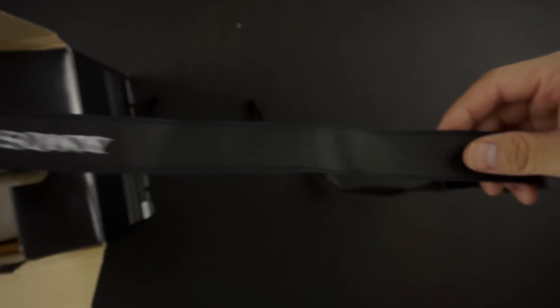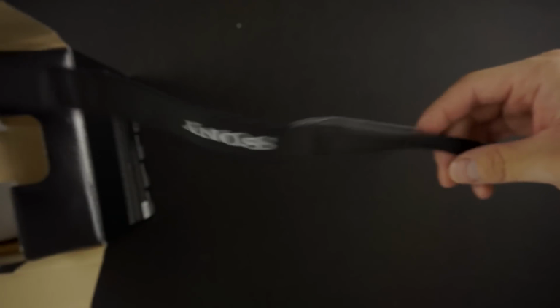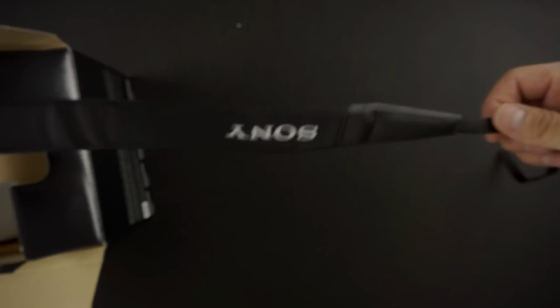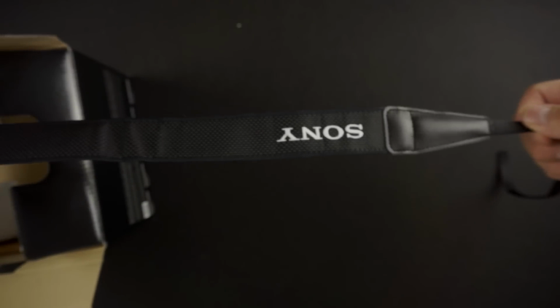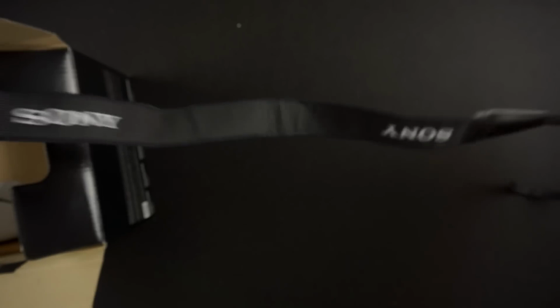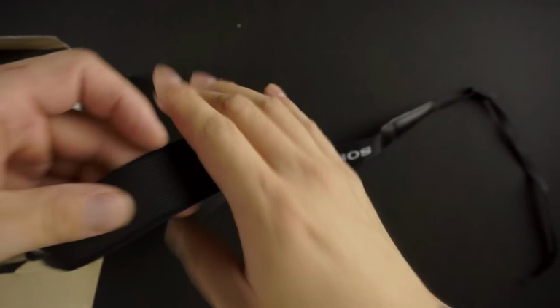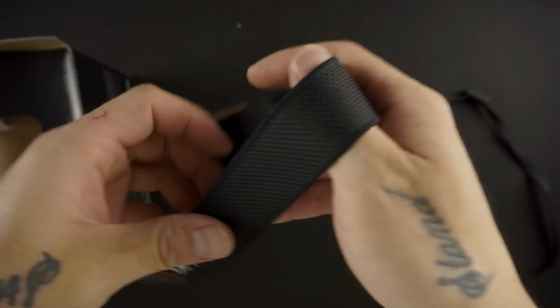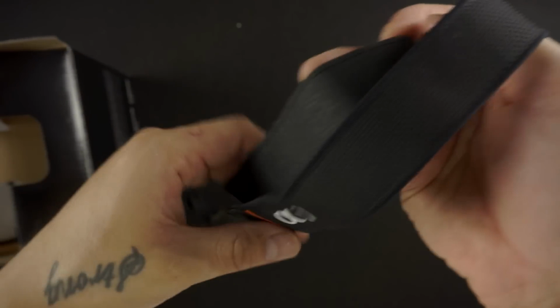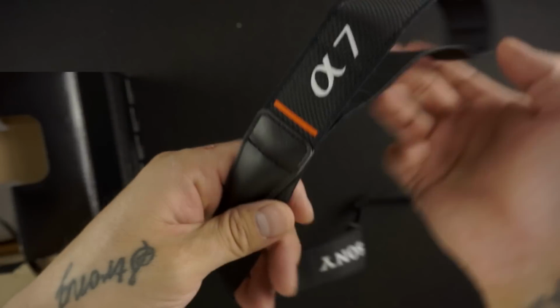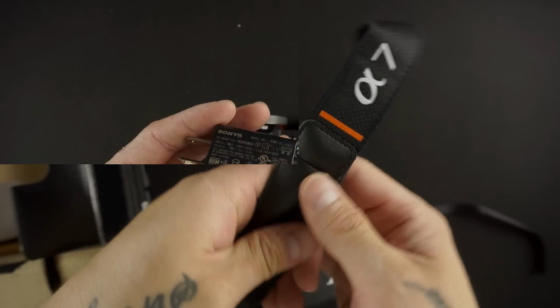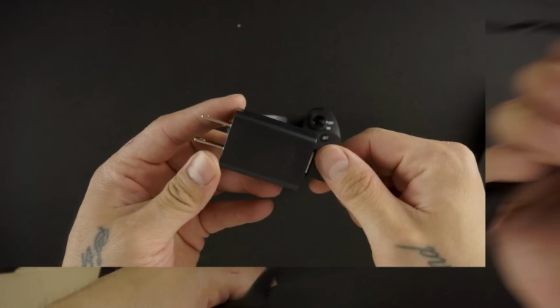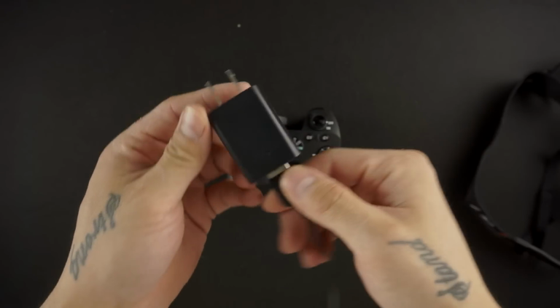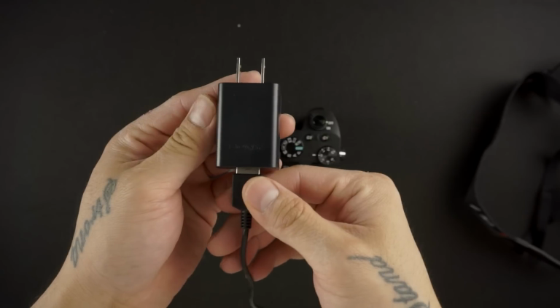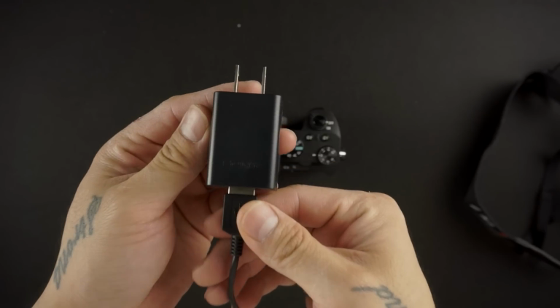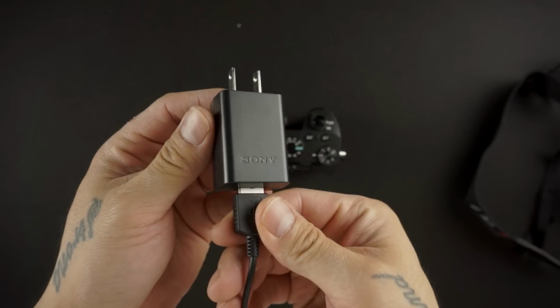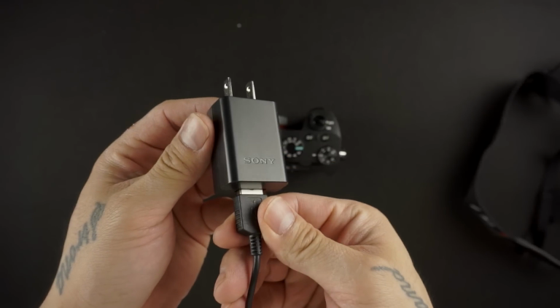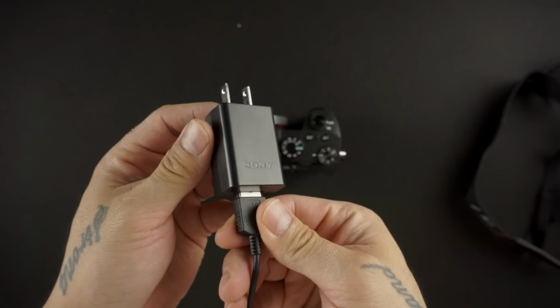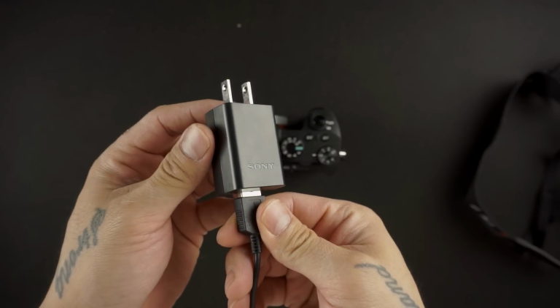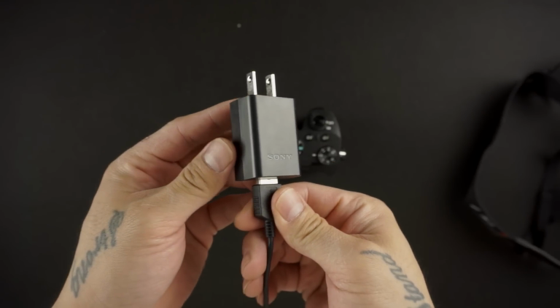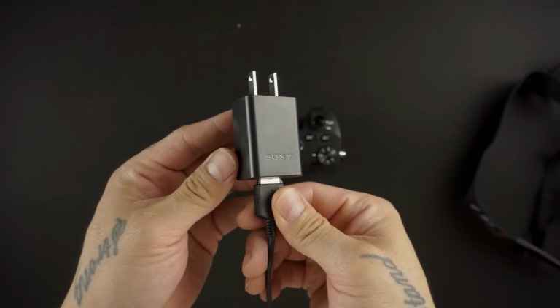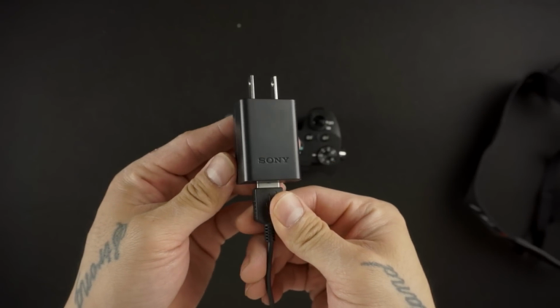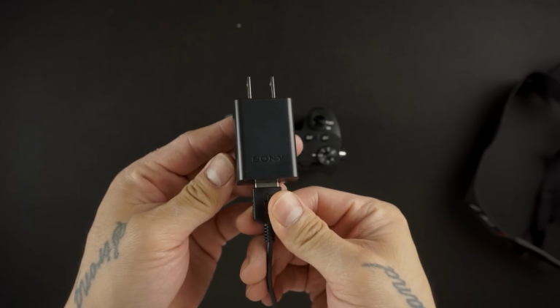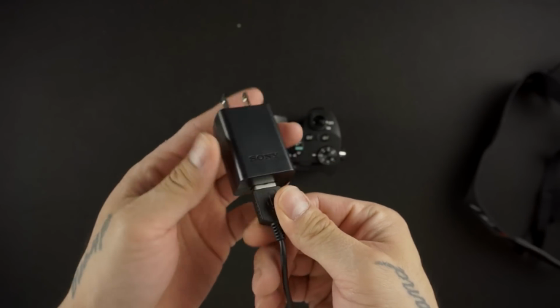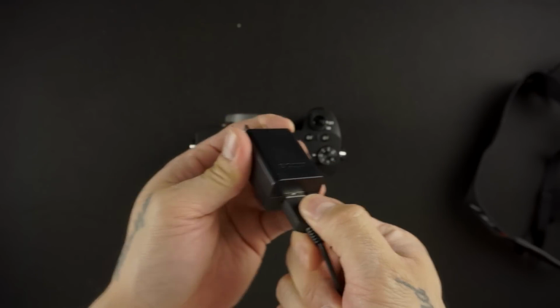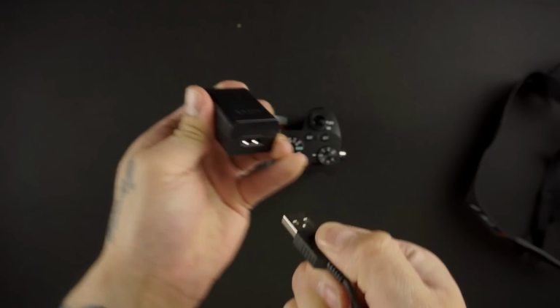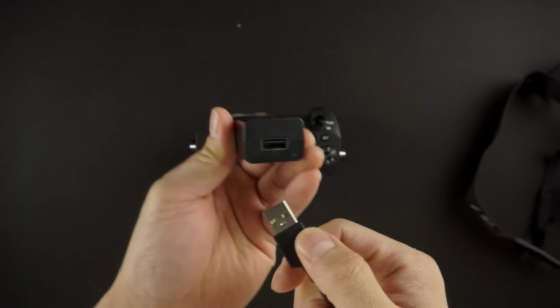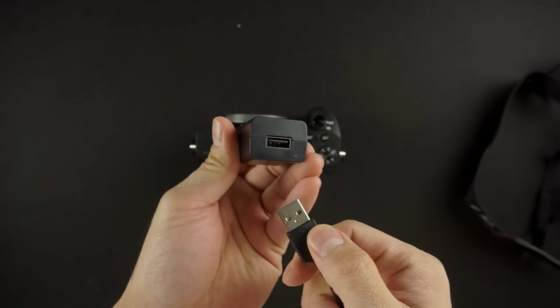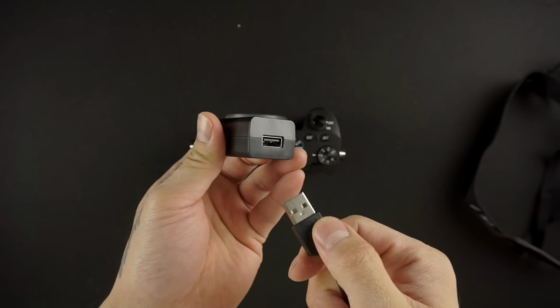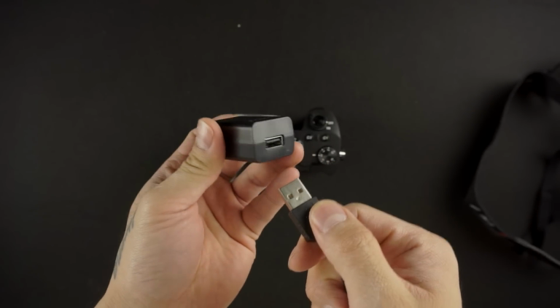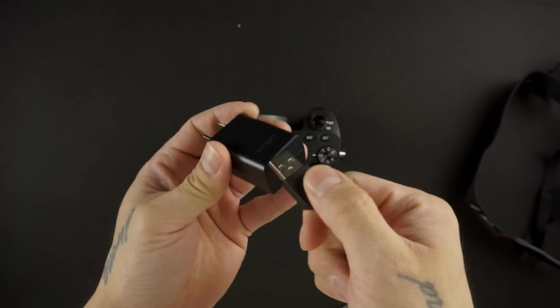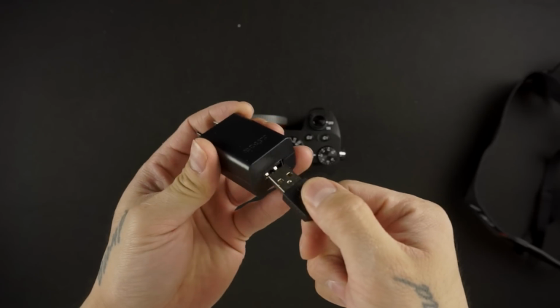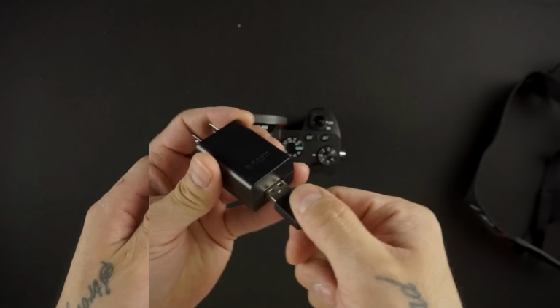The strap is a lot smaller than what you would expect coming from any type of DSLR. This one actually comes with a charger block and a charging cable — the a6000 just comes with a charging cable, so that's a nice accessory that they probably should have added anyway.